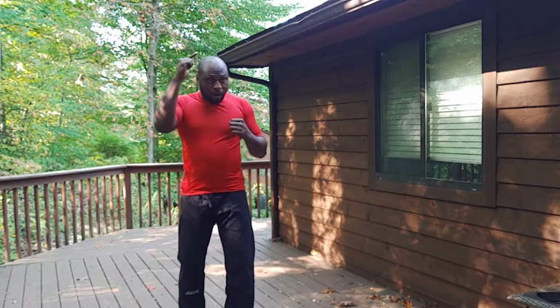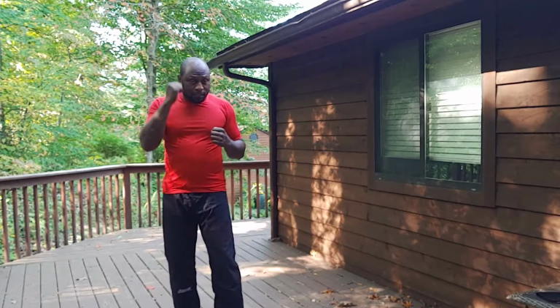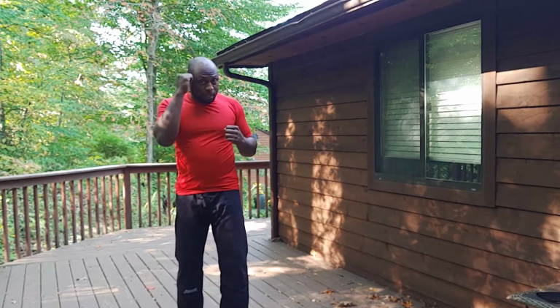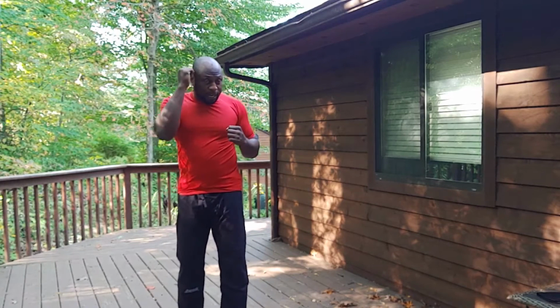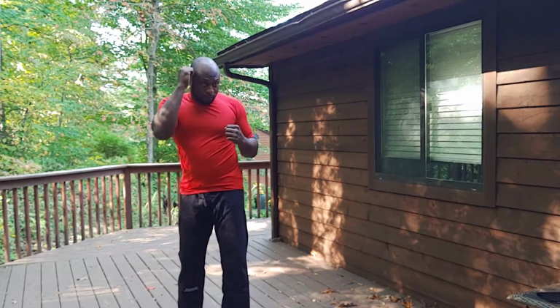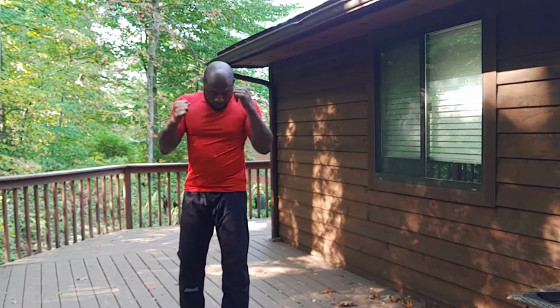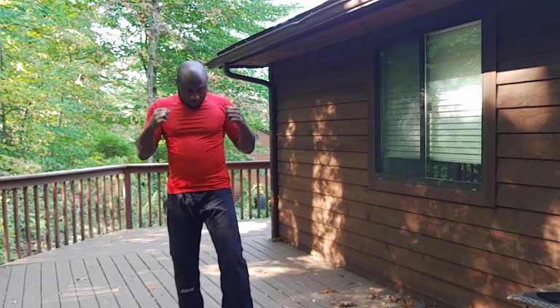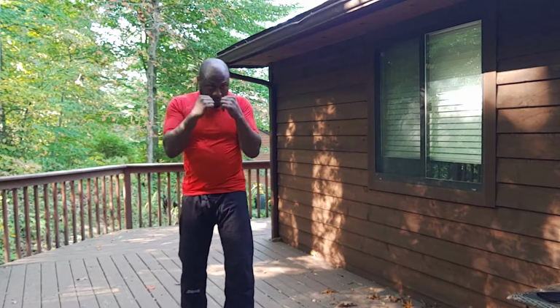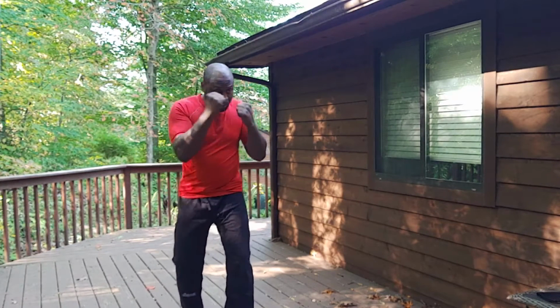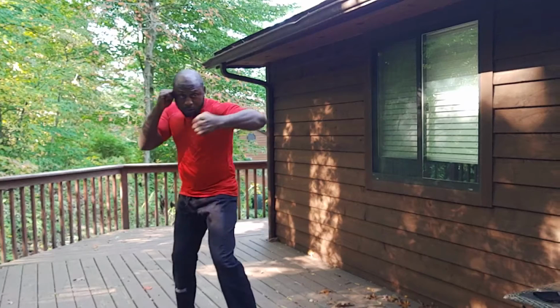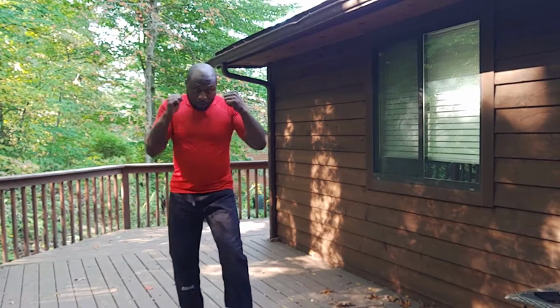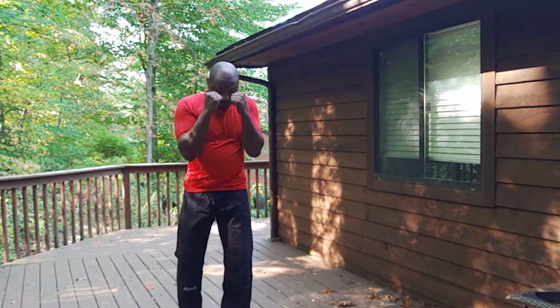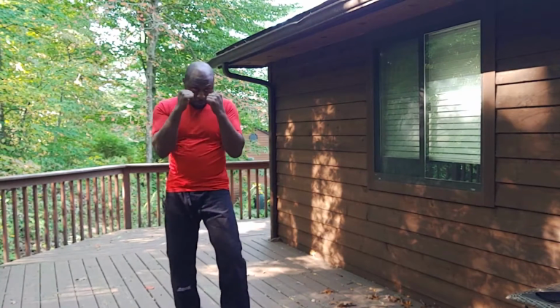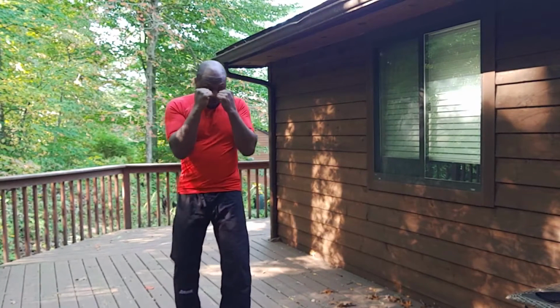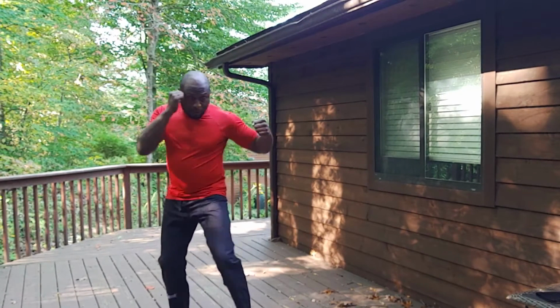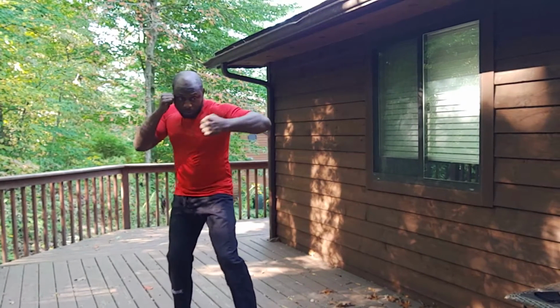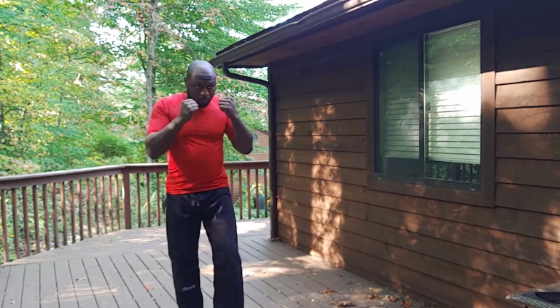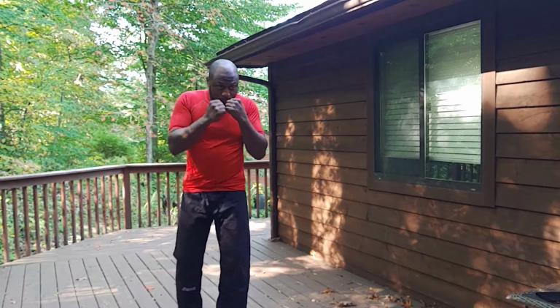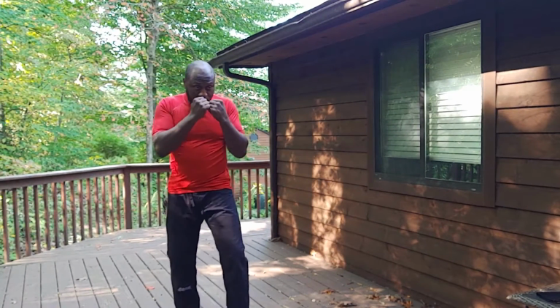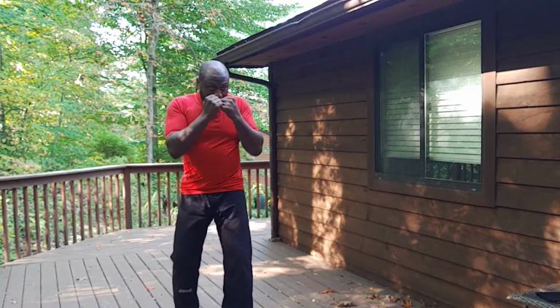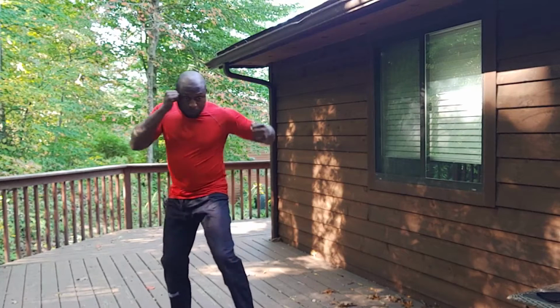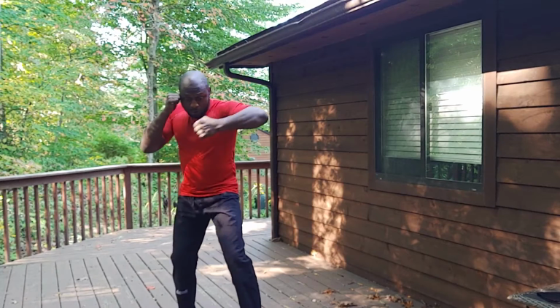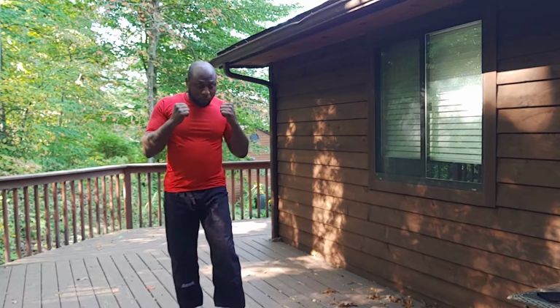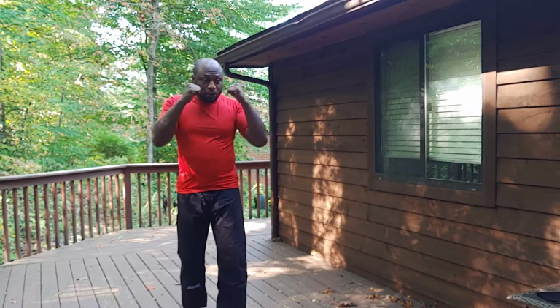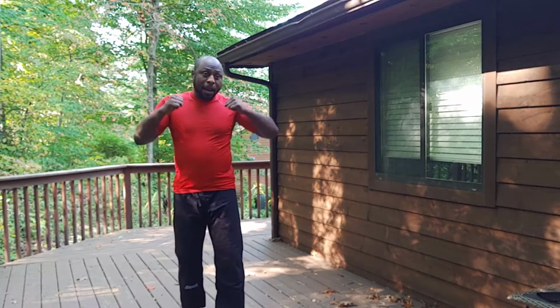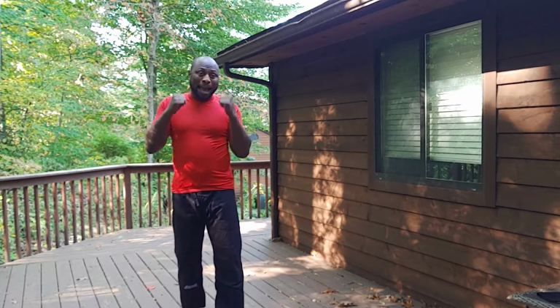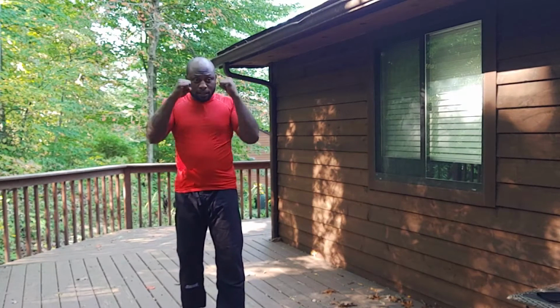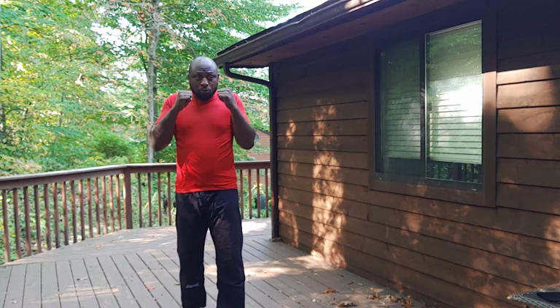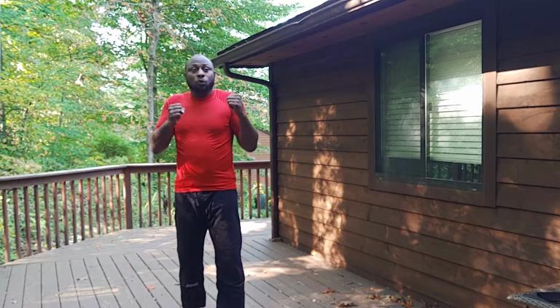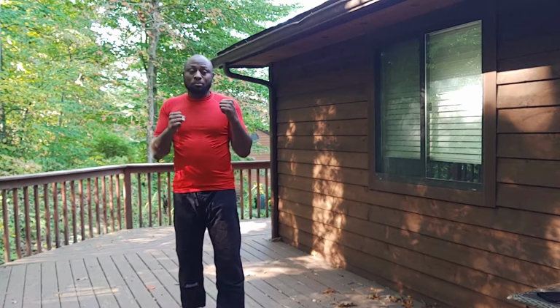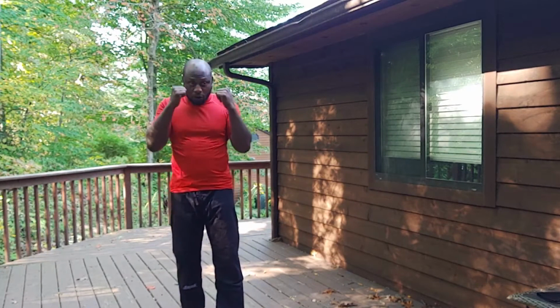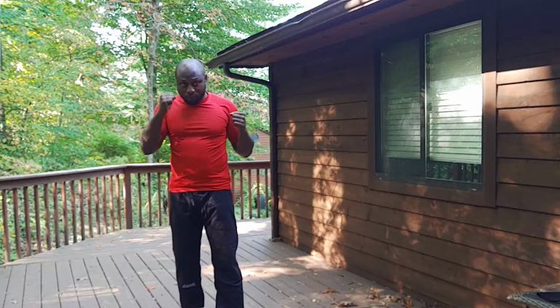Our other hand stays up to protect. And then we always bring our hand back to protect once the punch is already thrown.